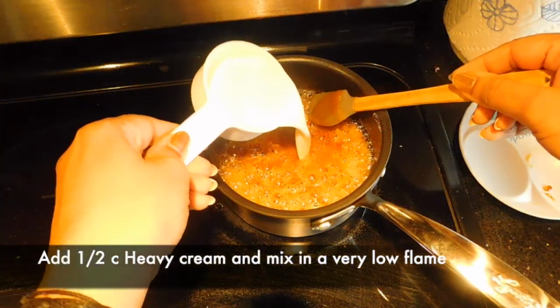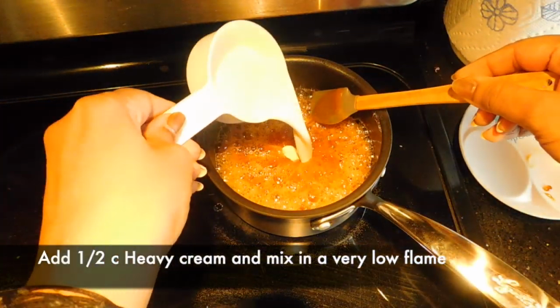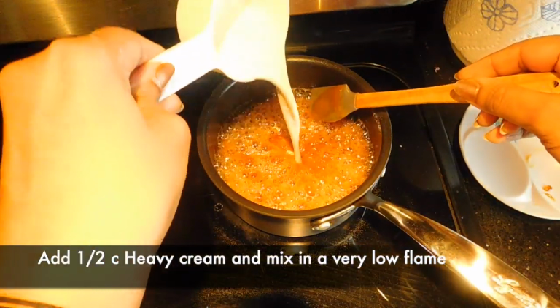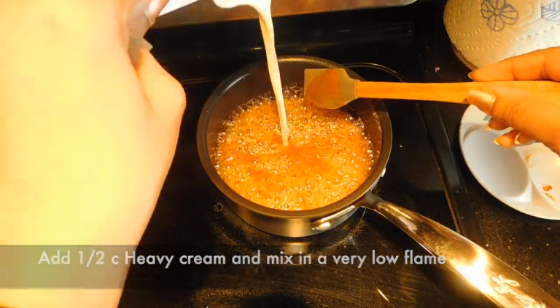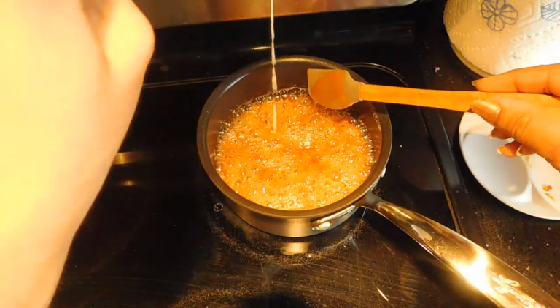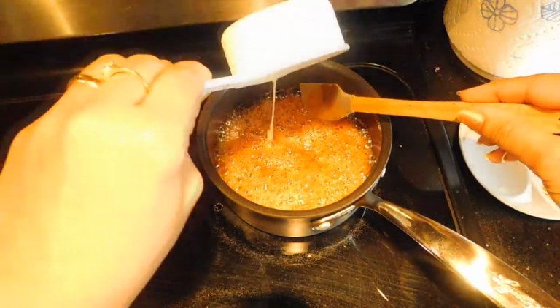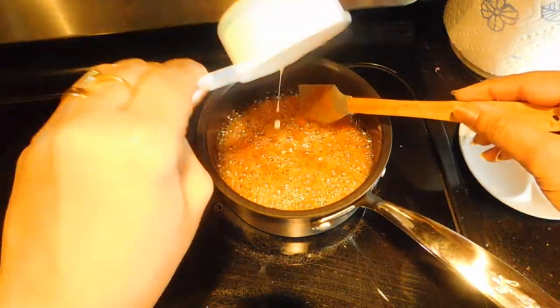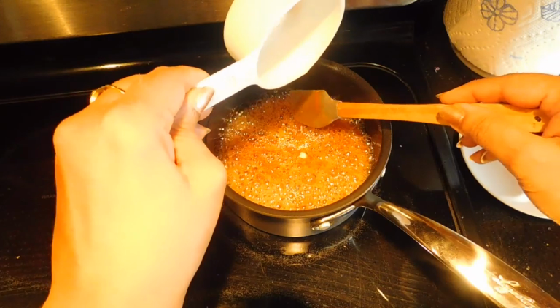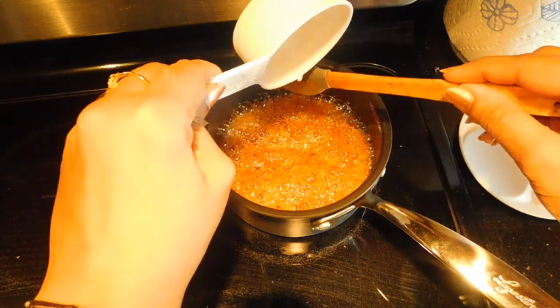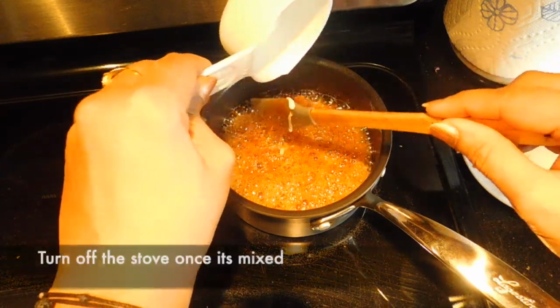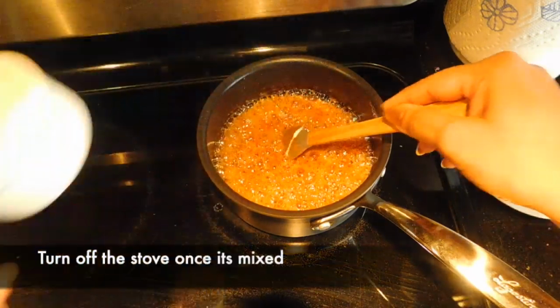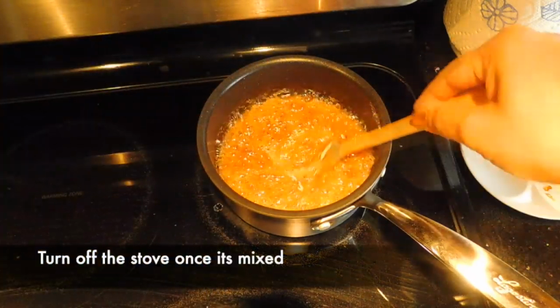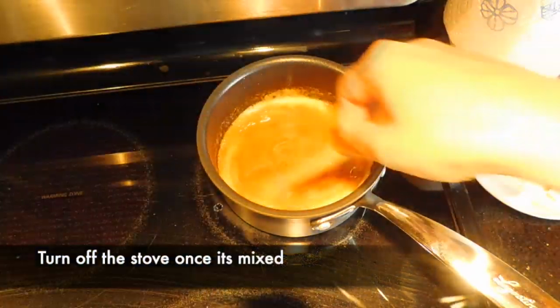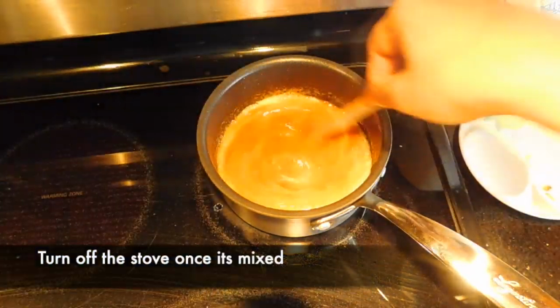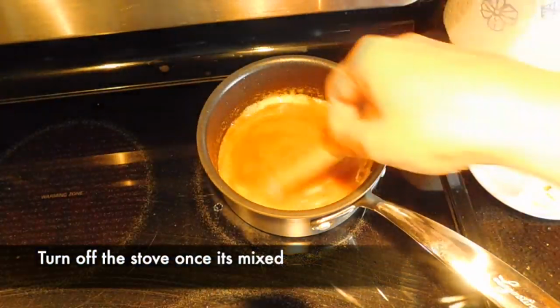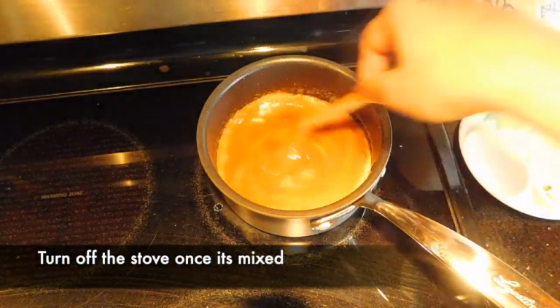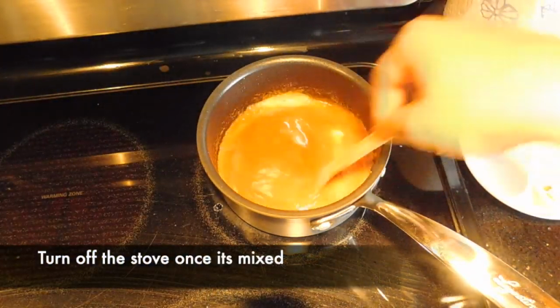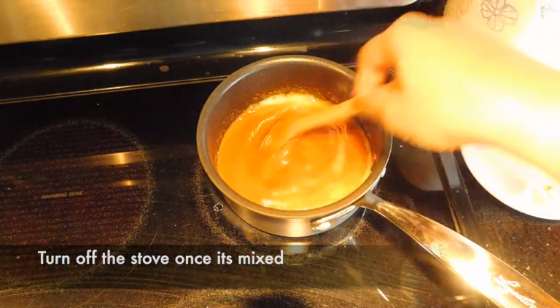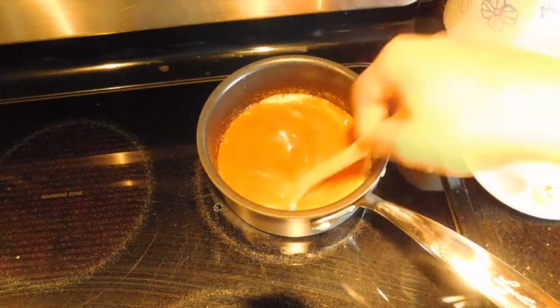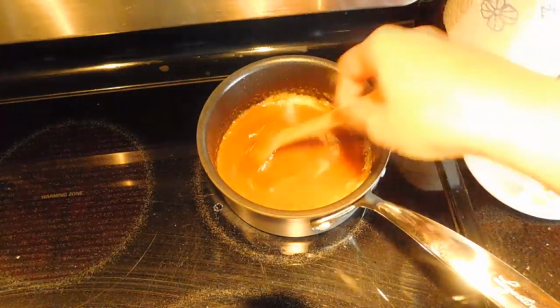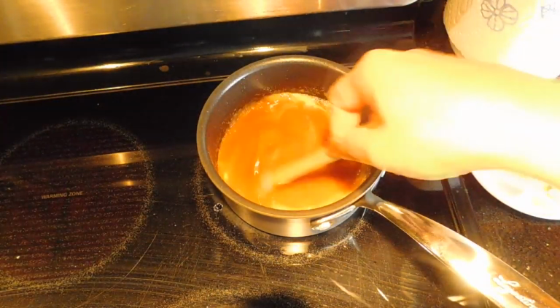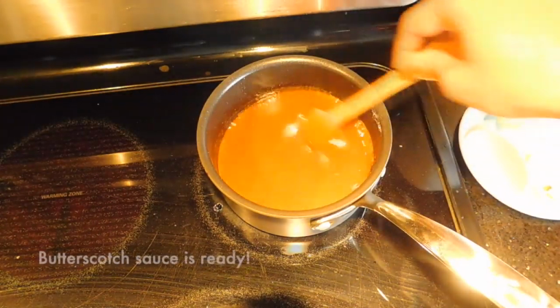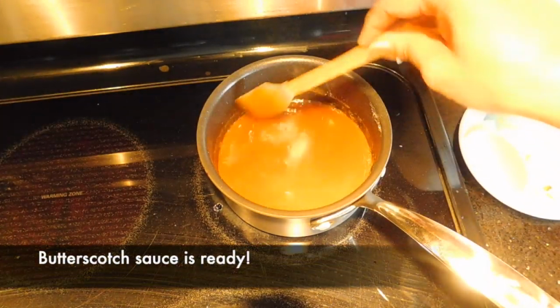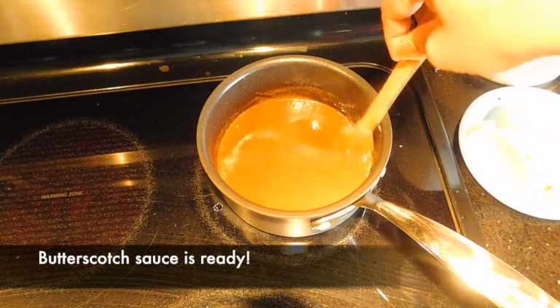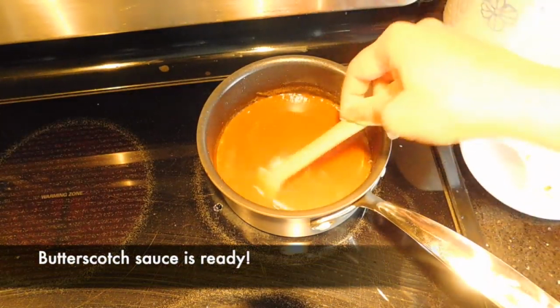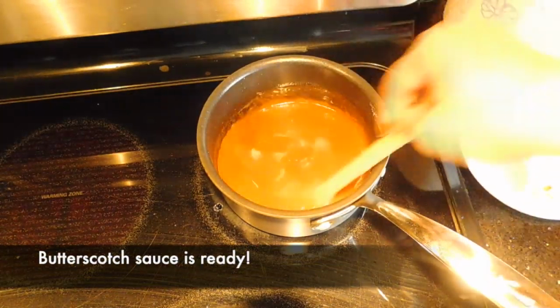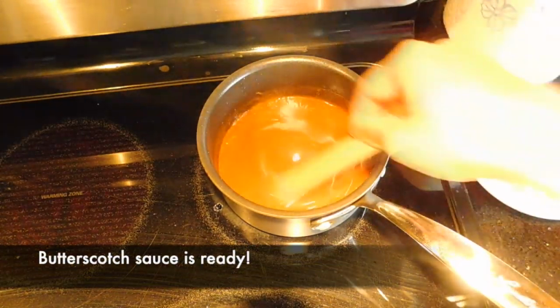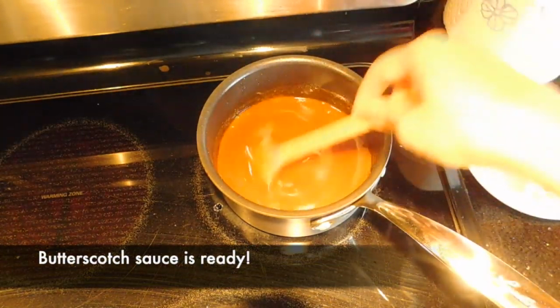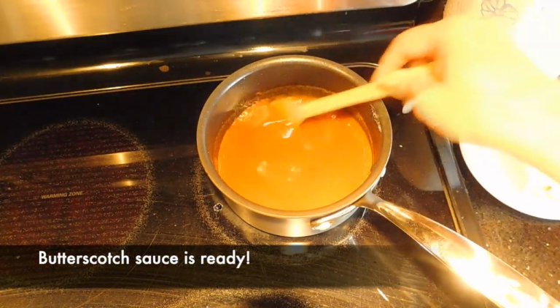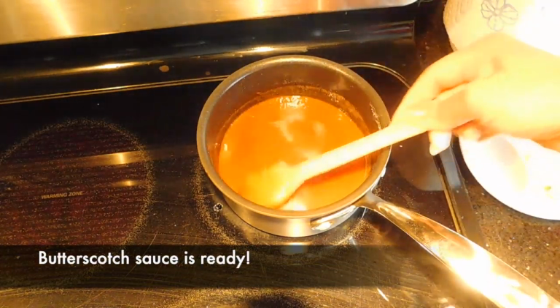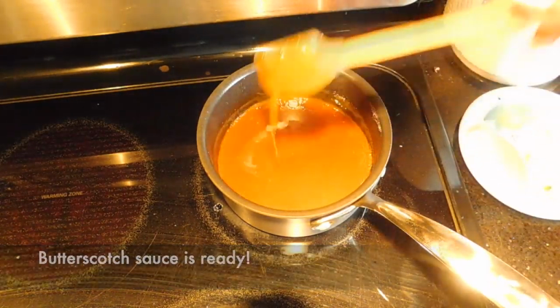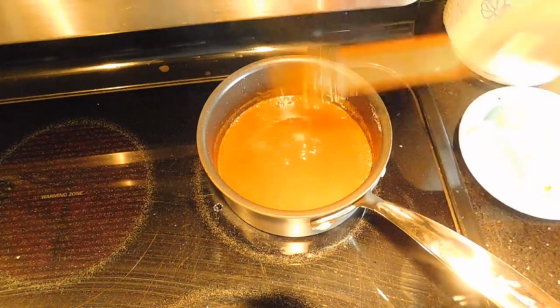I will add 6 cups of heavy cream and add some coffee in it. We will mix it well and then add the butterscotch sauce.